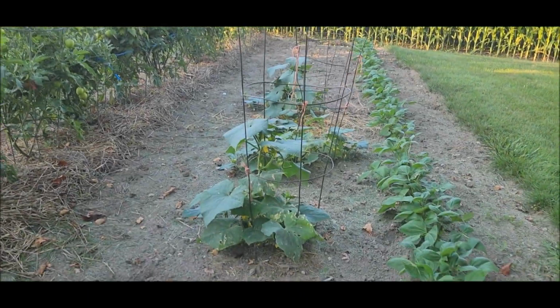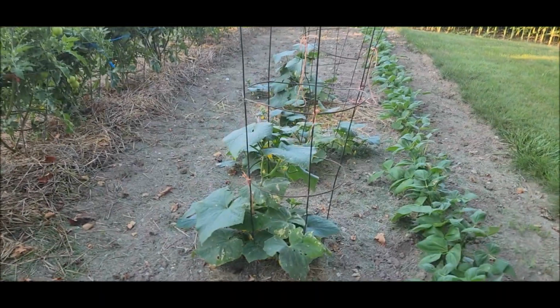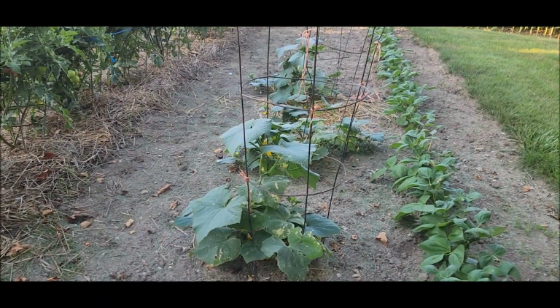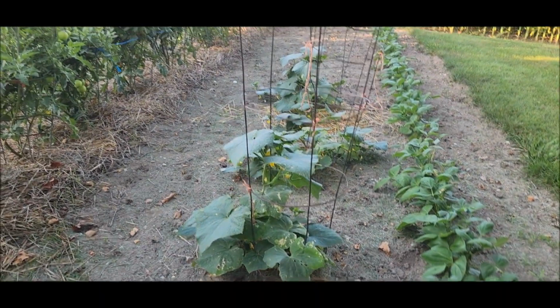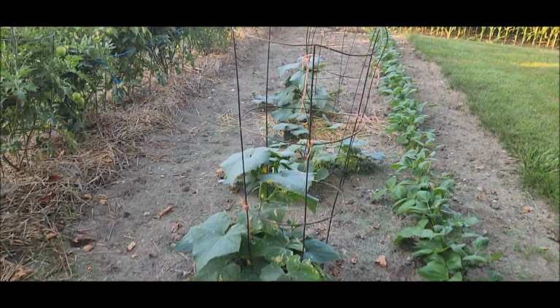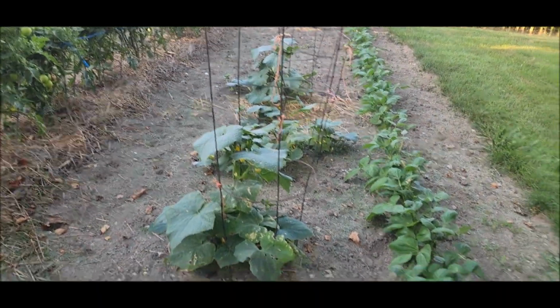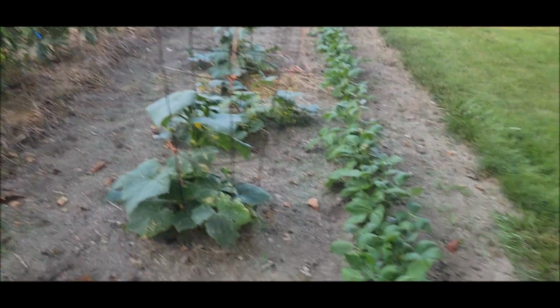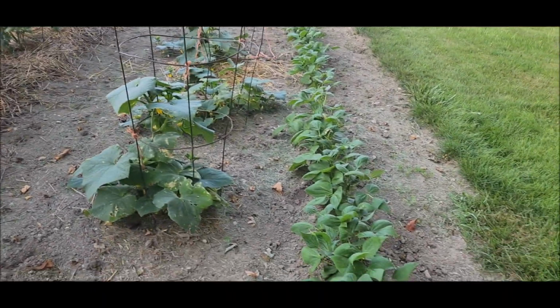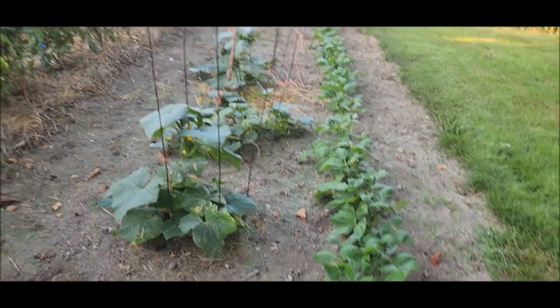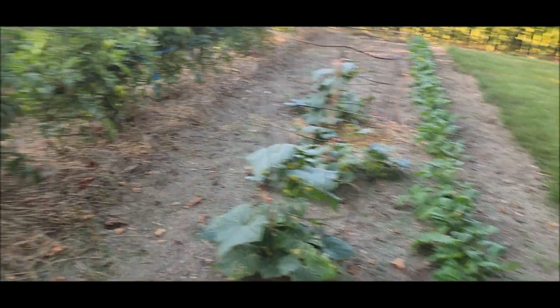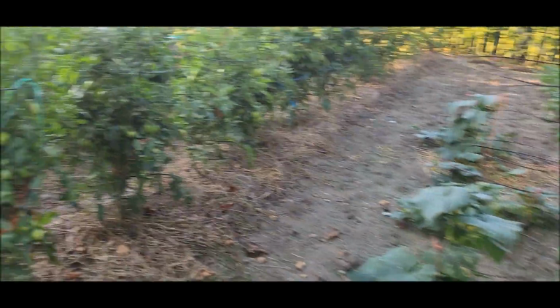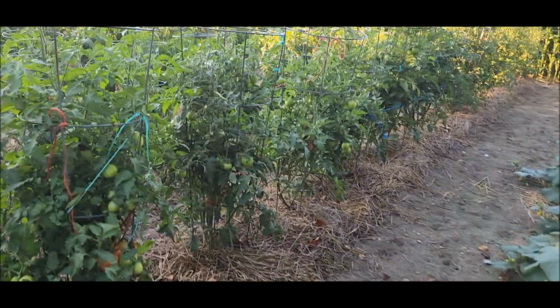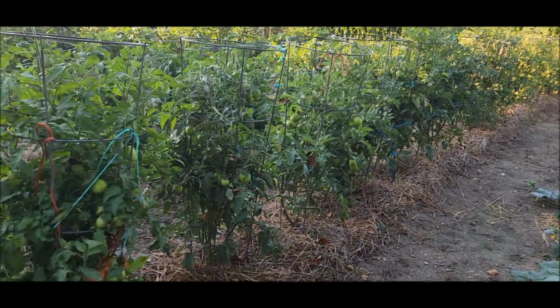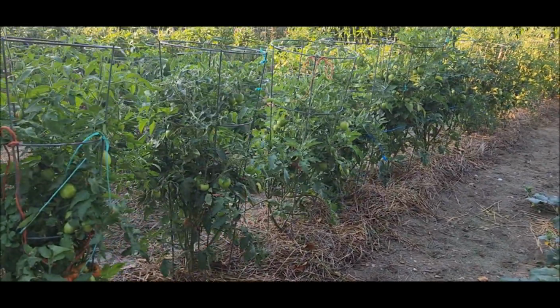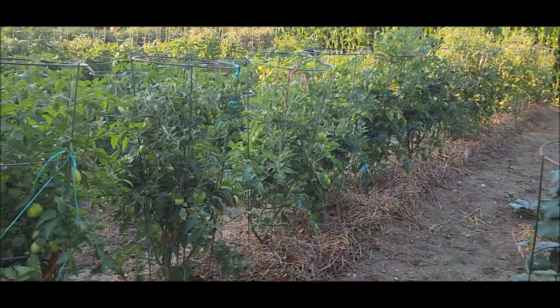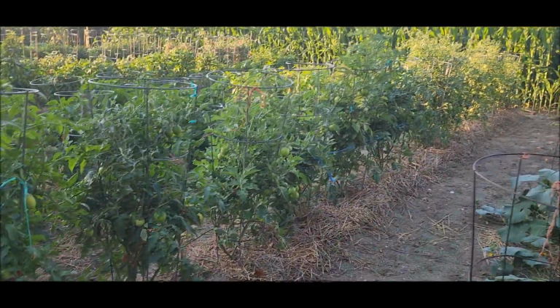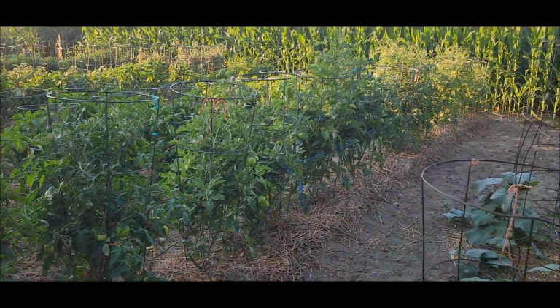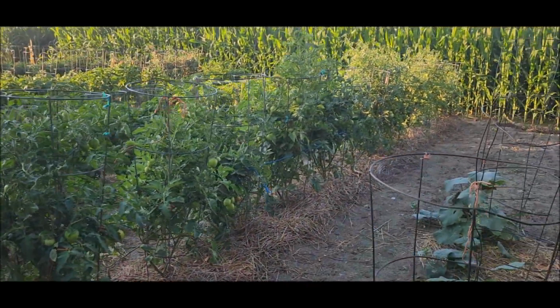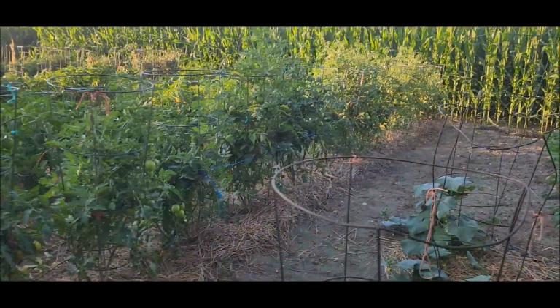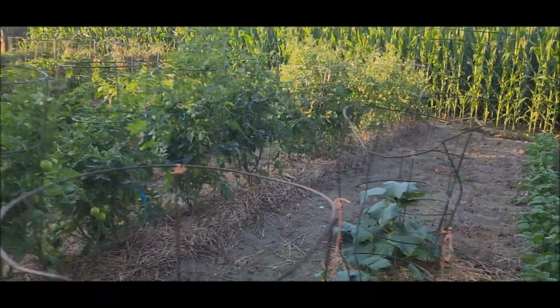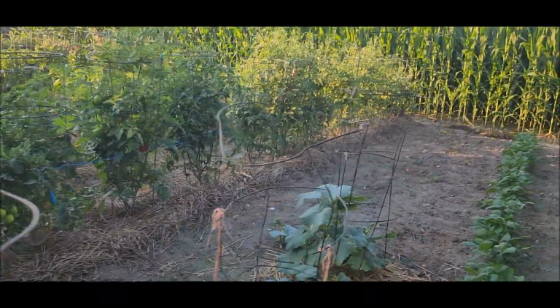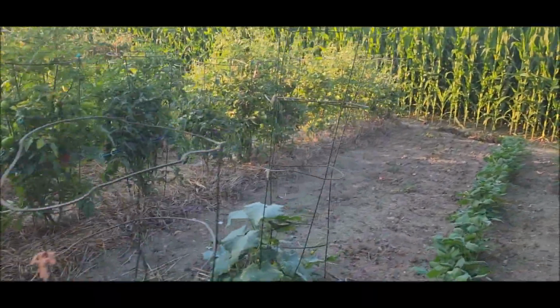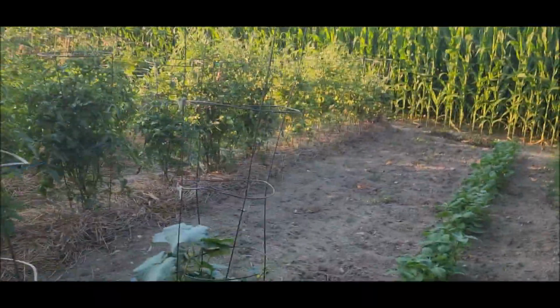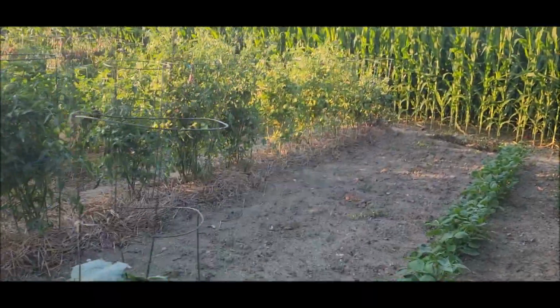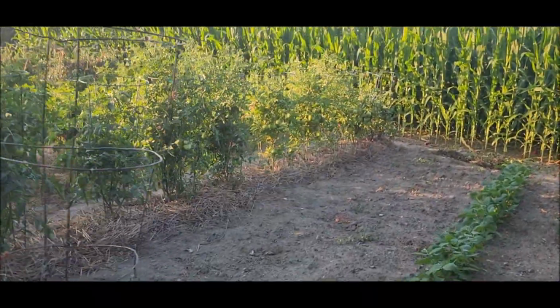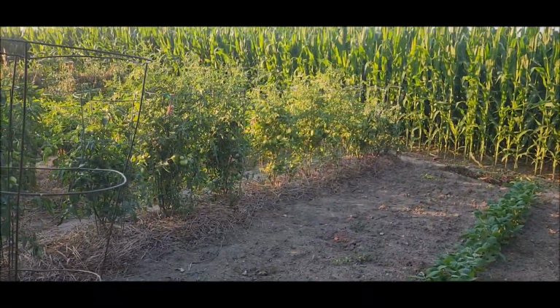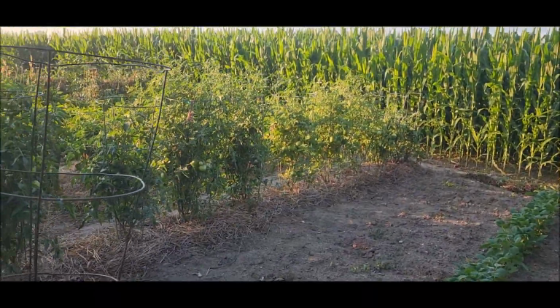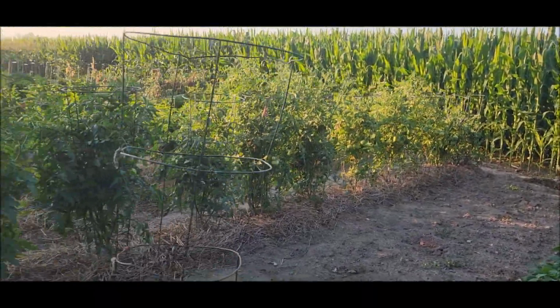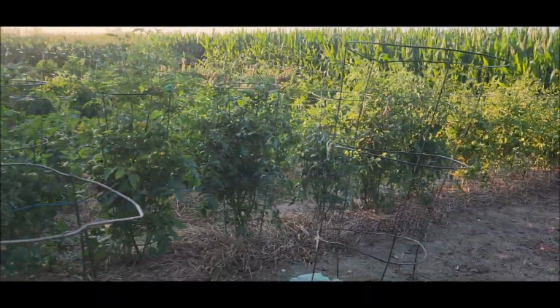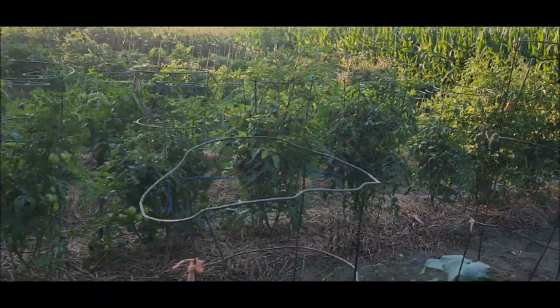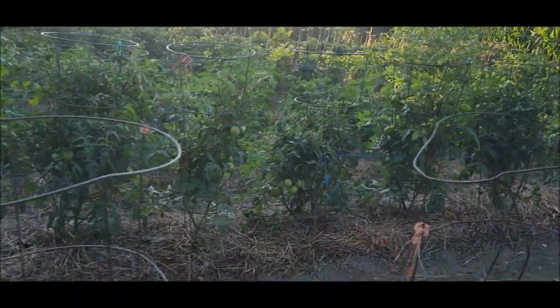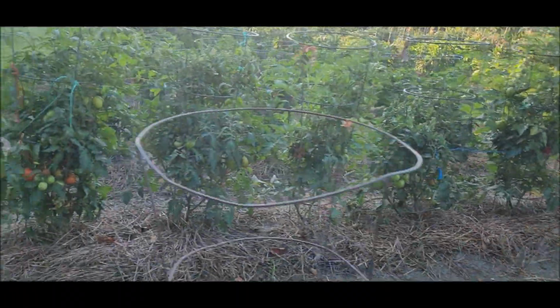These cucumber plants looked like they were dead last night — I guess they got revived. Stan found the hornworm that was on, I don't remember which one, fourth from the end maybe, of the tomatoes.